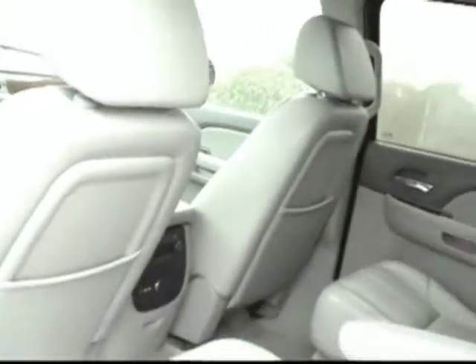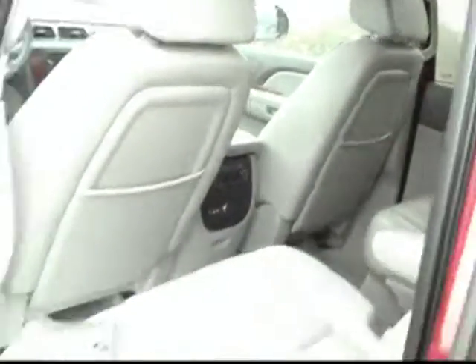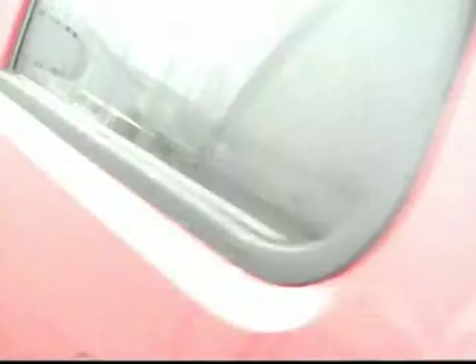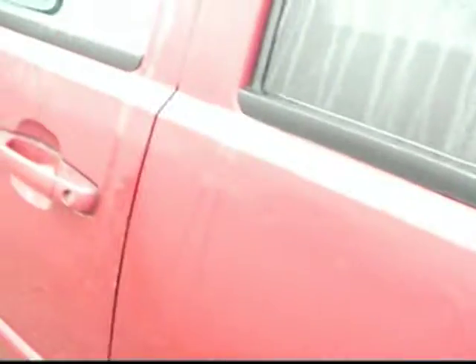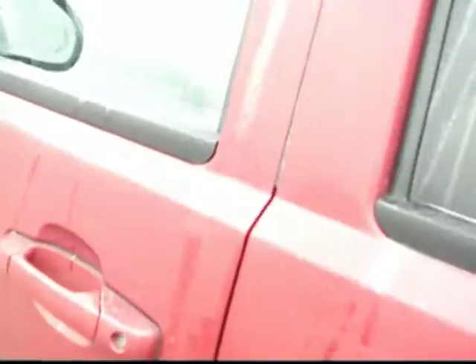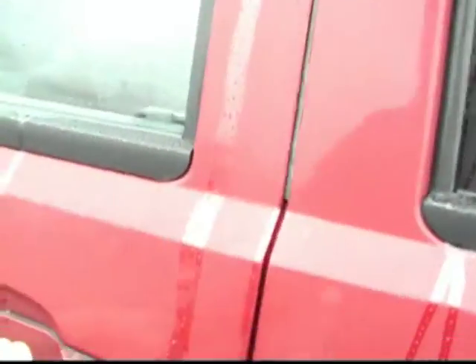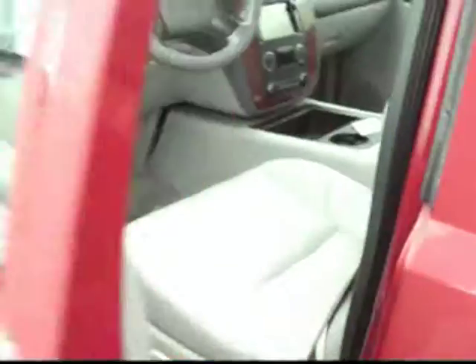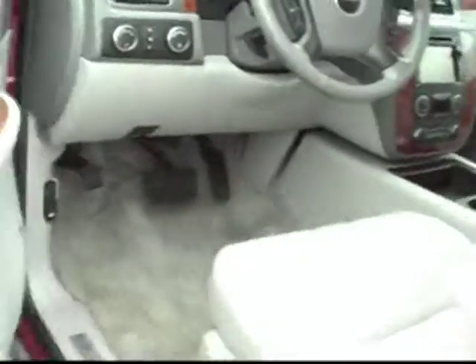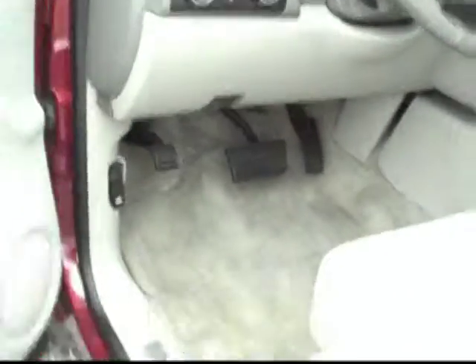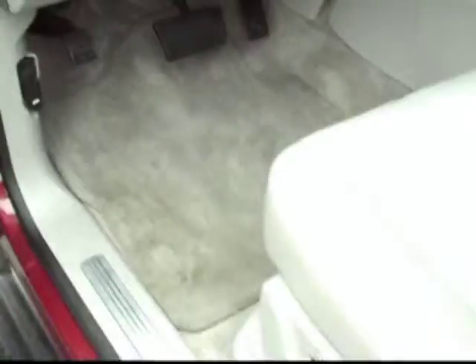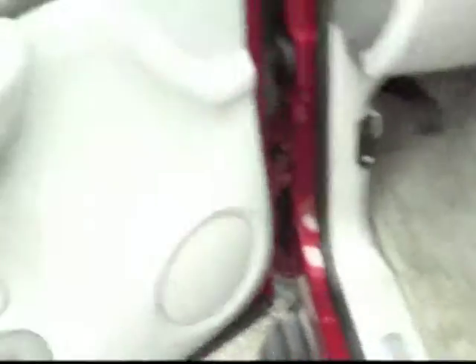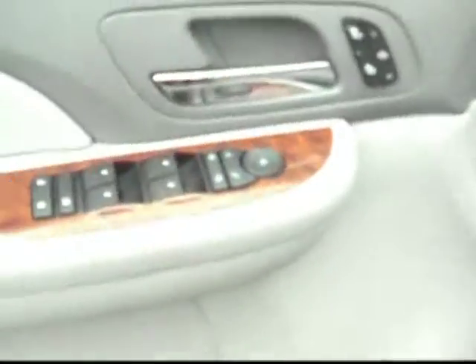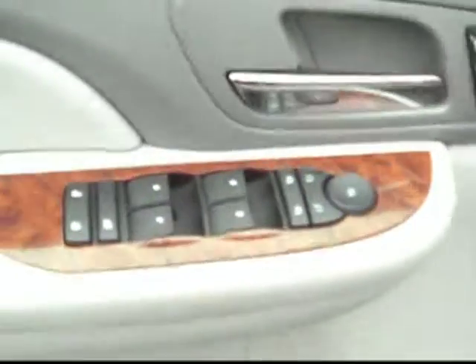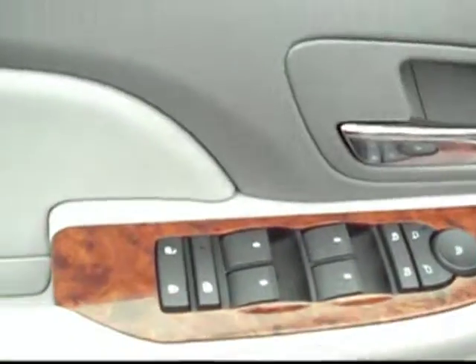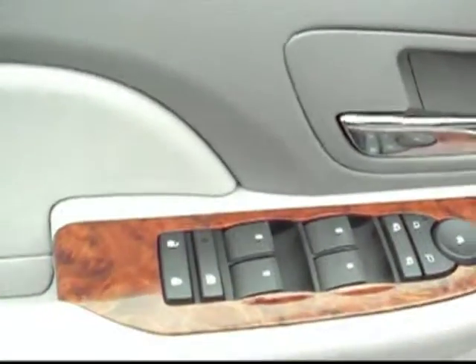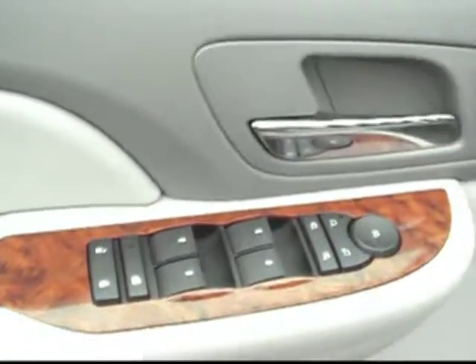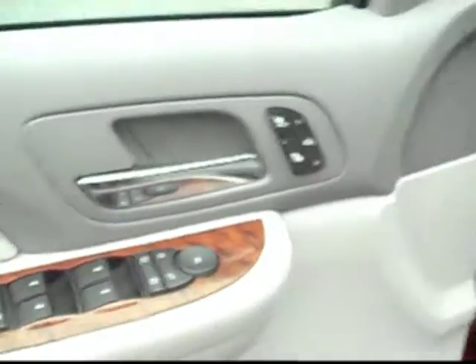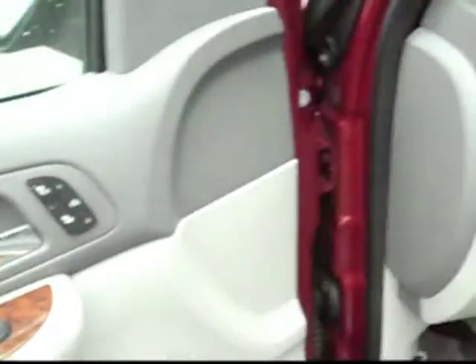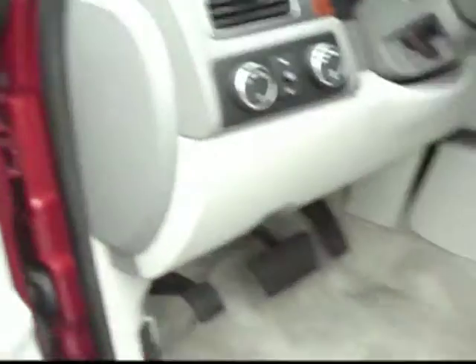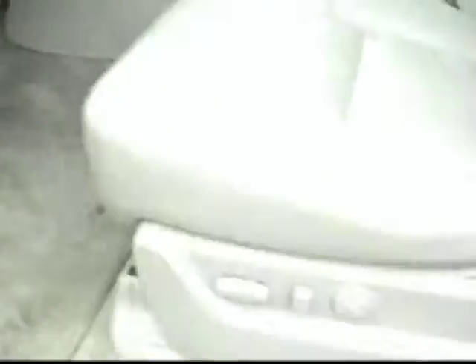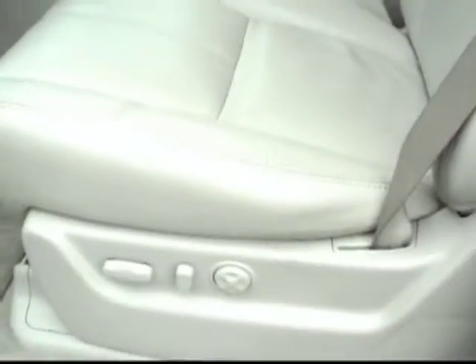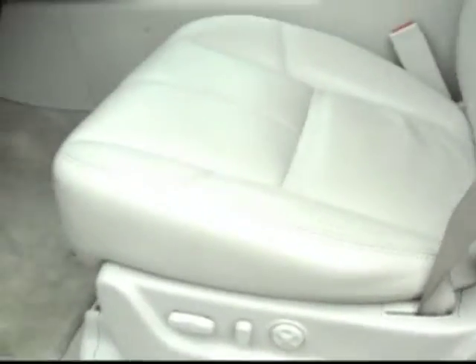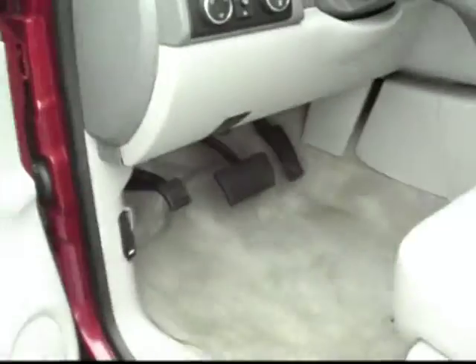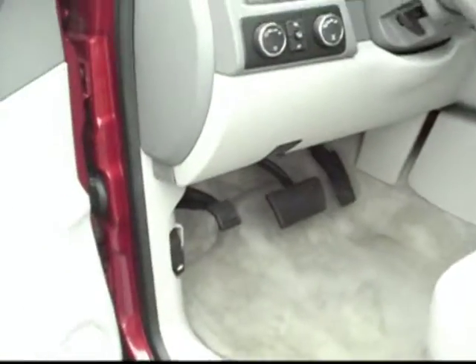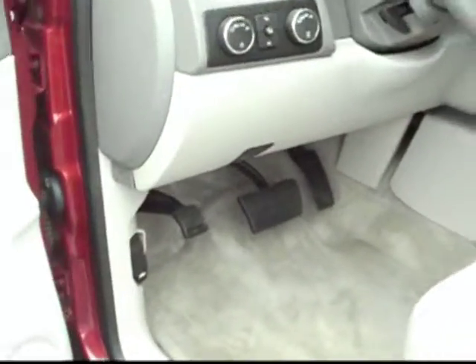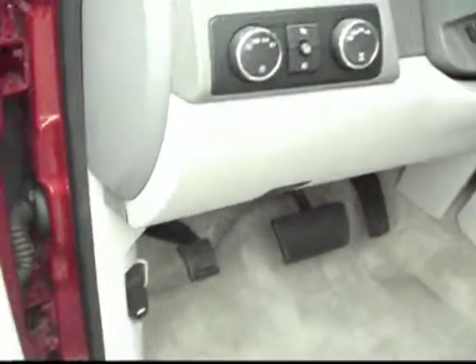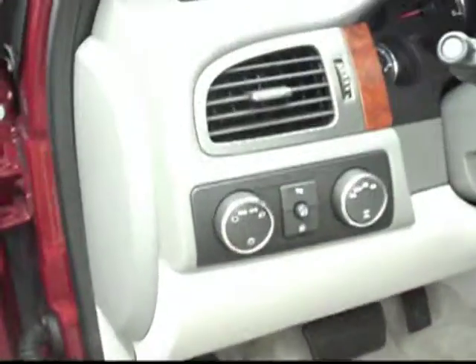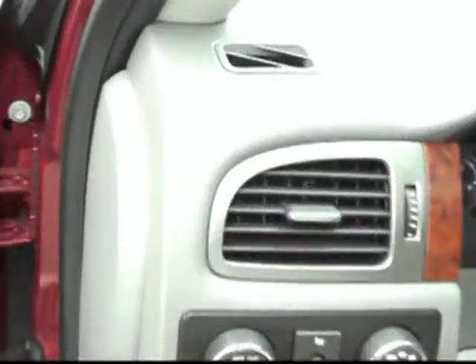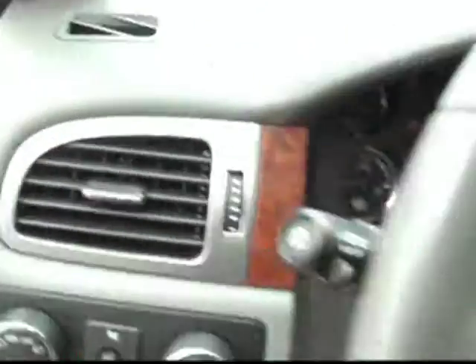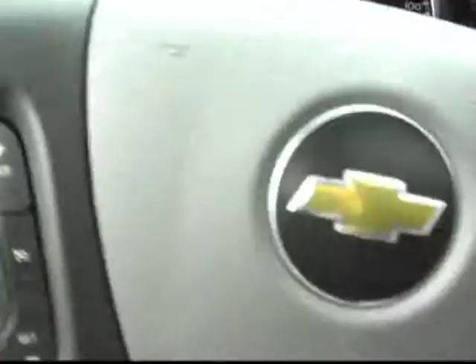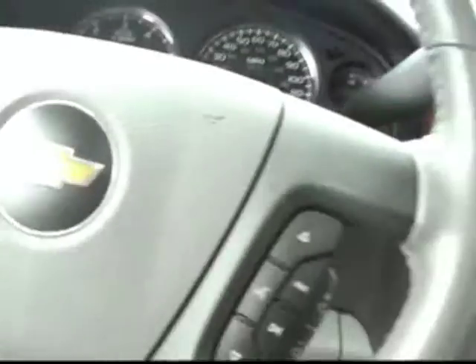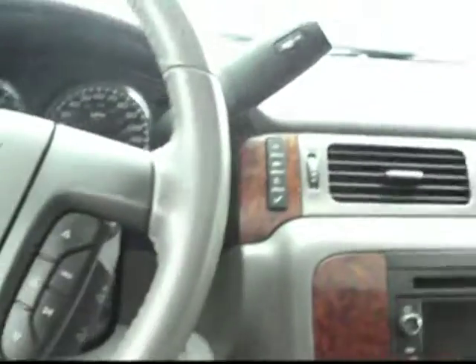We'll move up front here. Check out the view from the driver's seat. As you can see, we've got power windows, power door locks, power mirrors, power seats, power pedals — everything that could be power definitely is really easy to access and use.